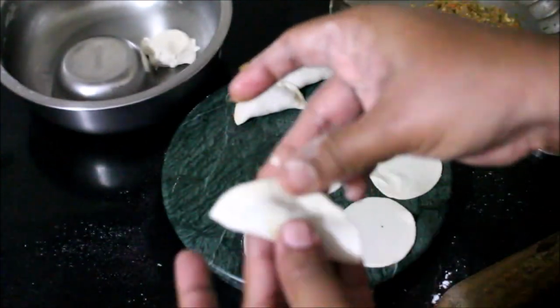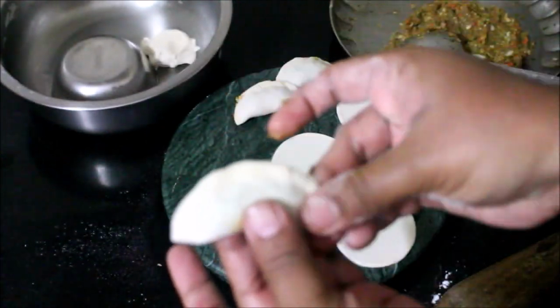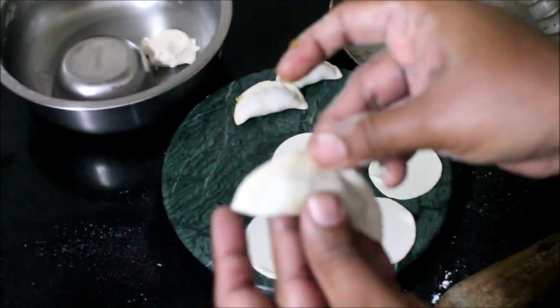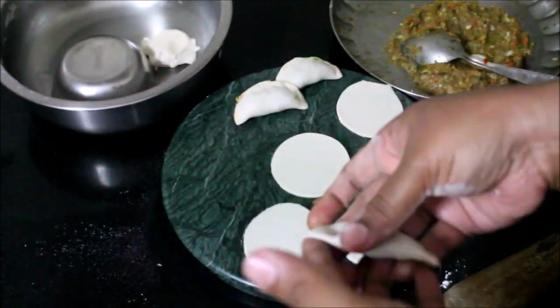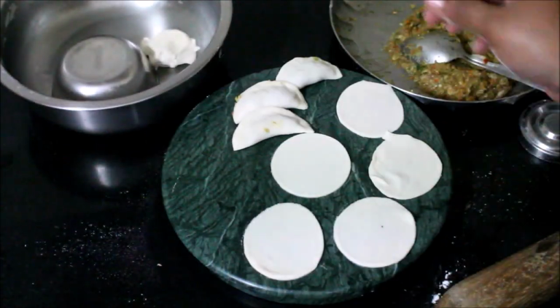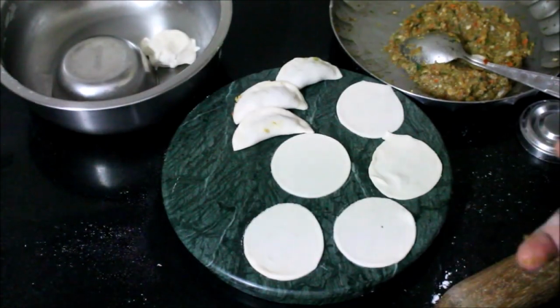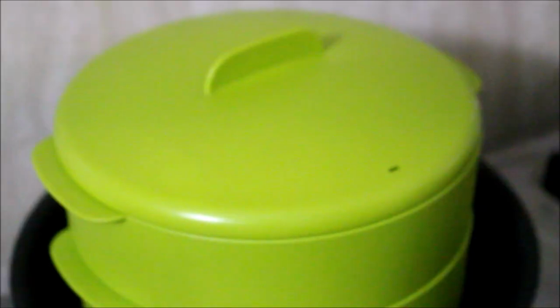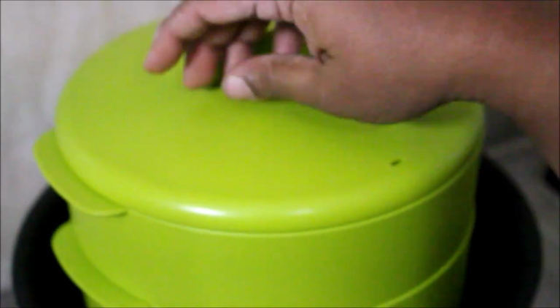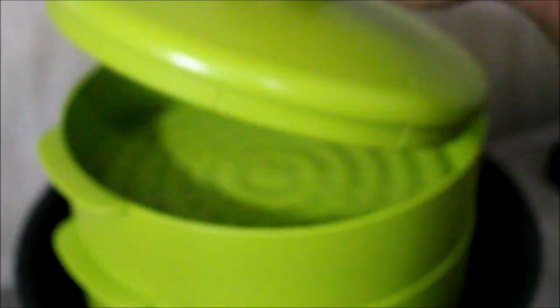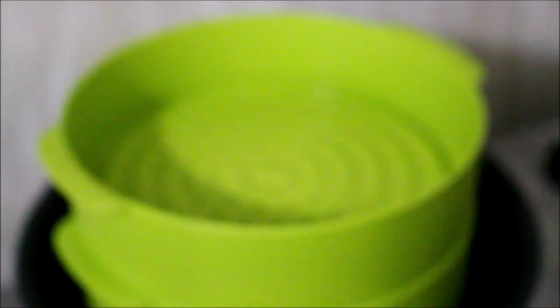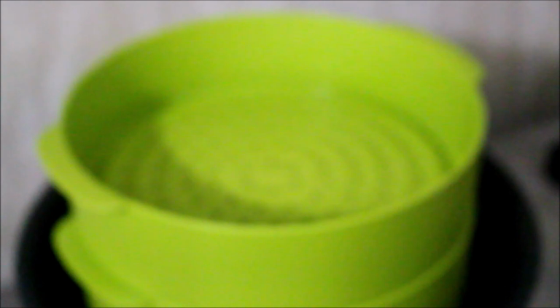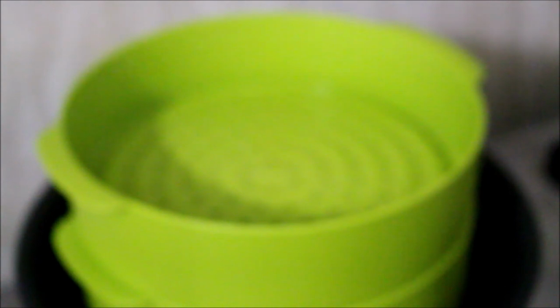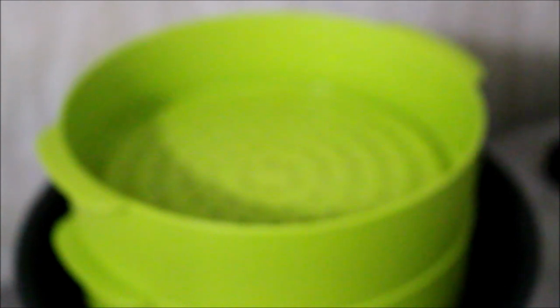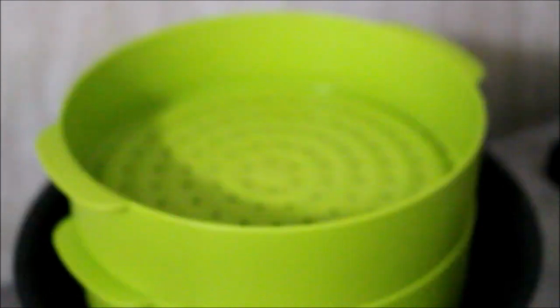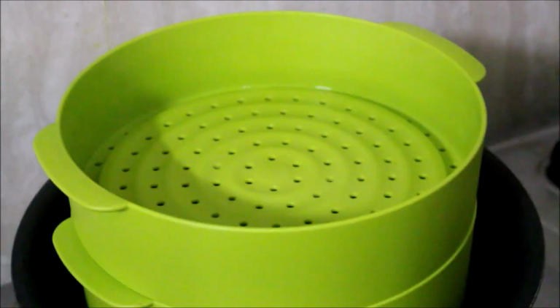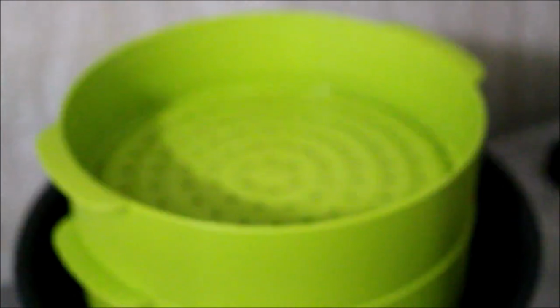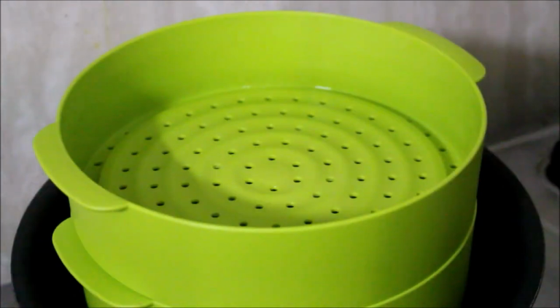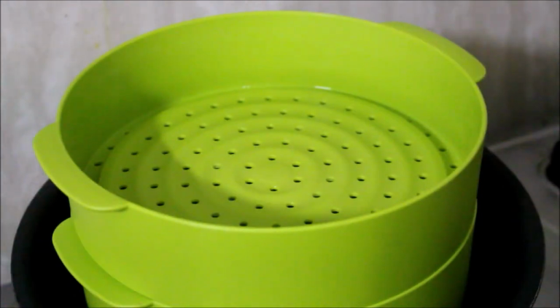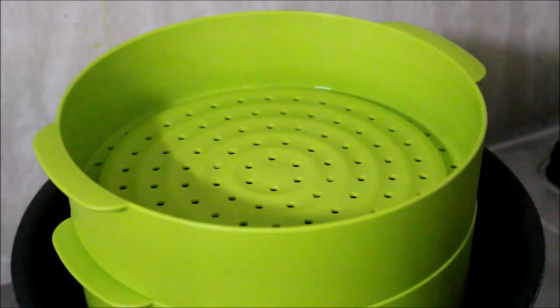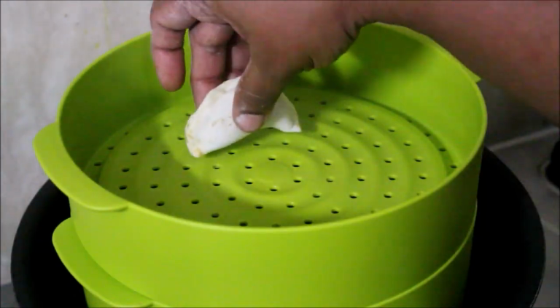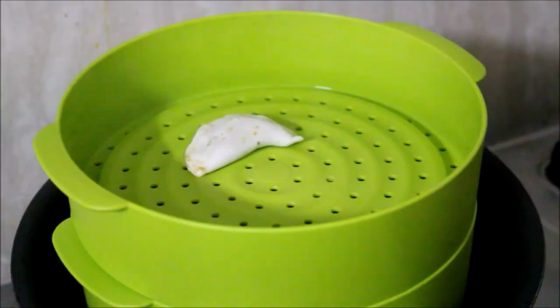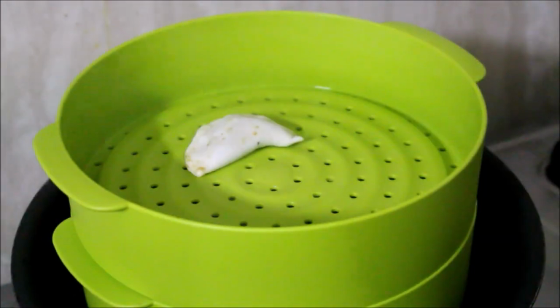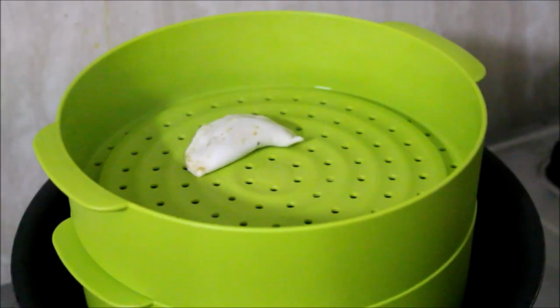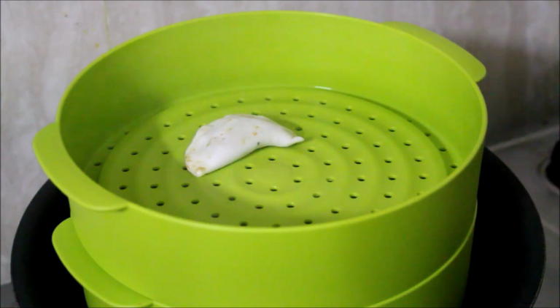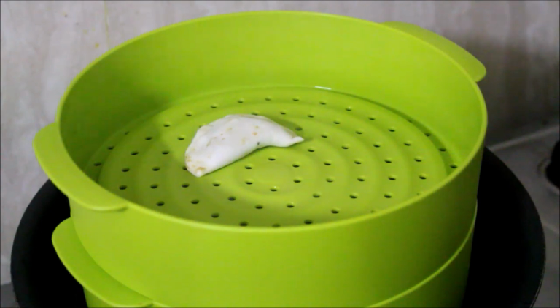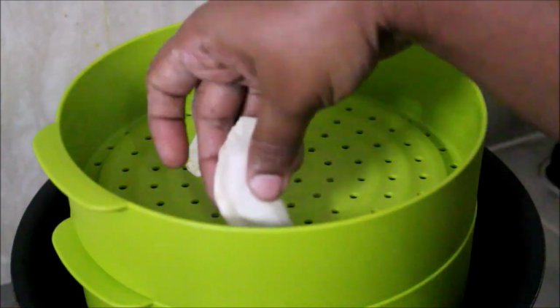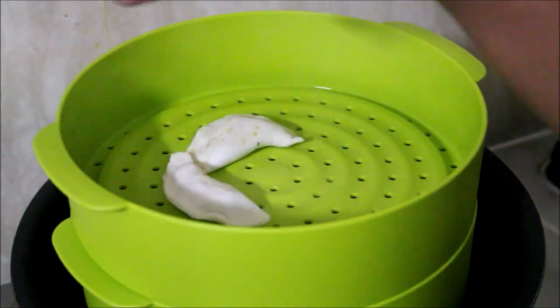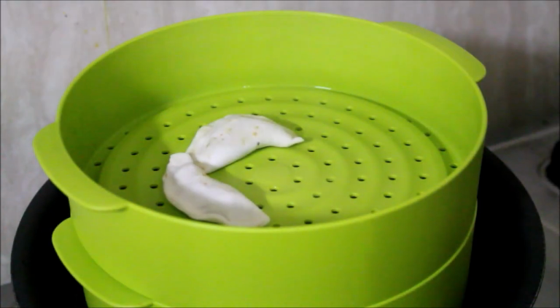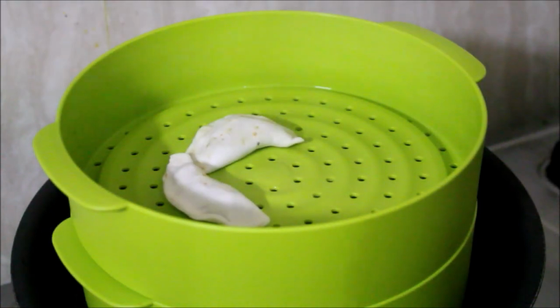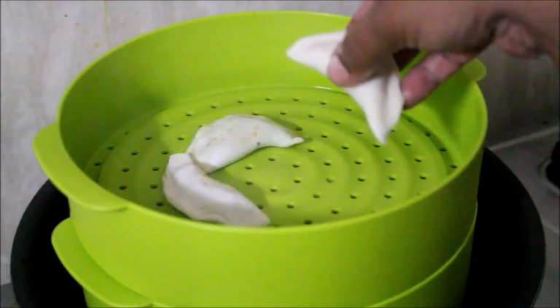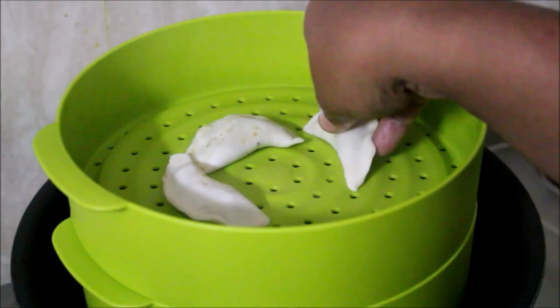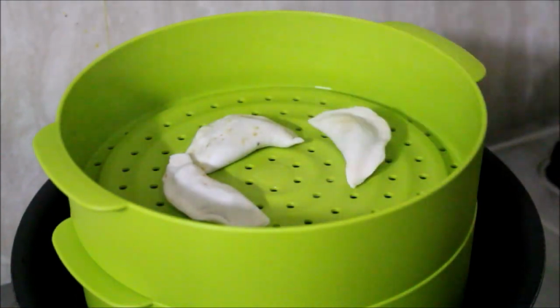Now the steam basket is ready. I am going to put the momos in to steam.